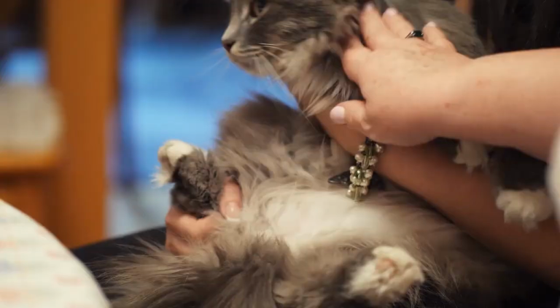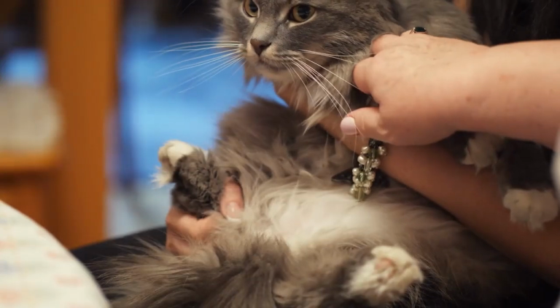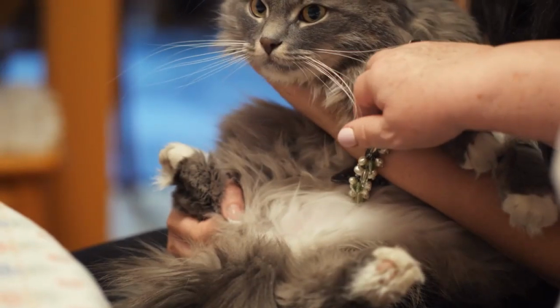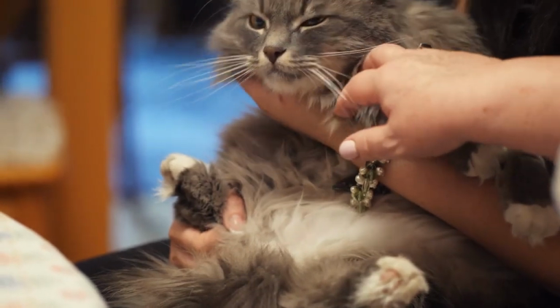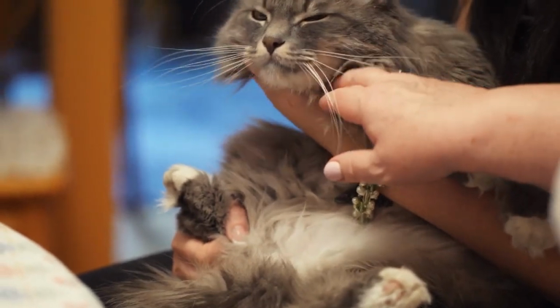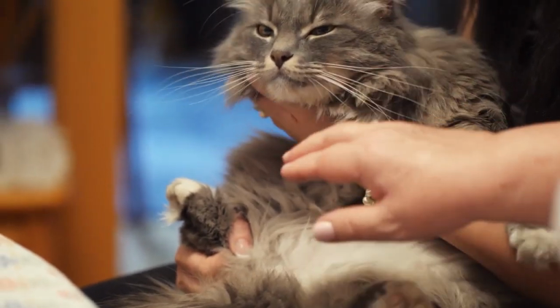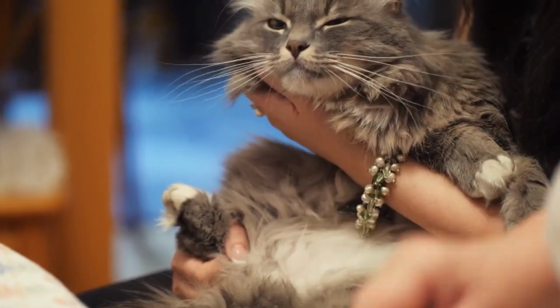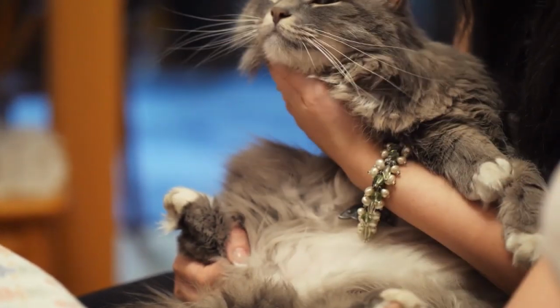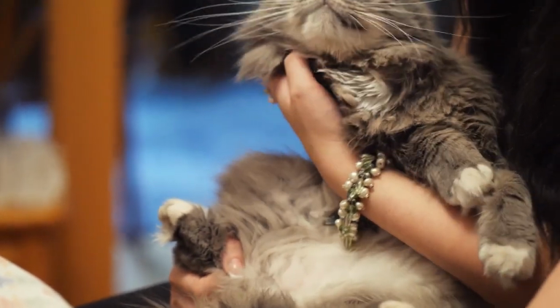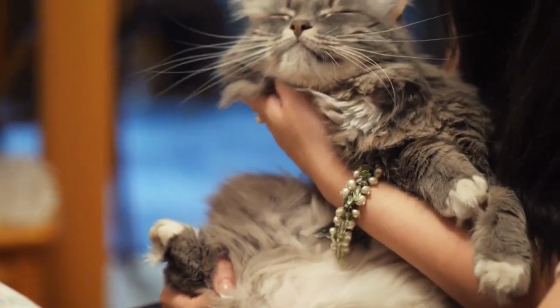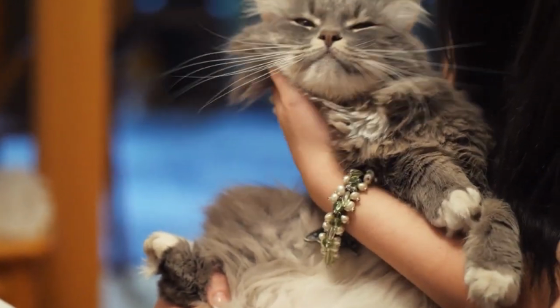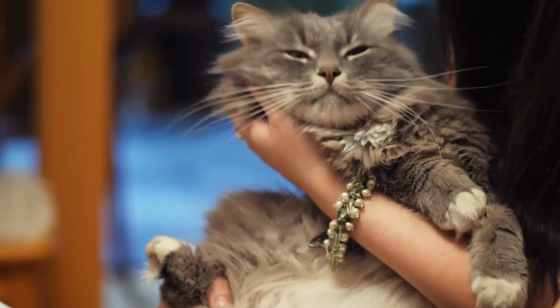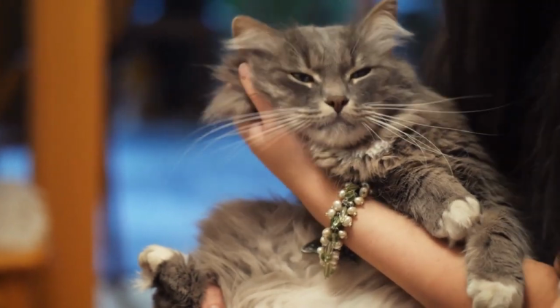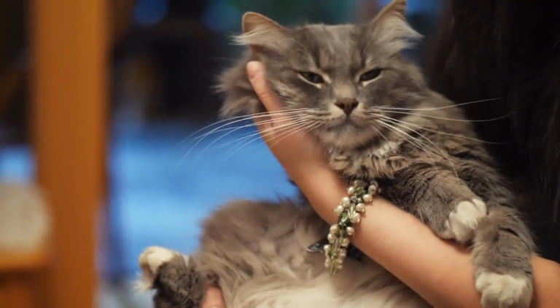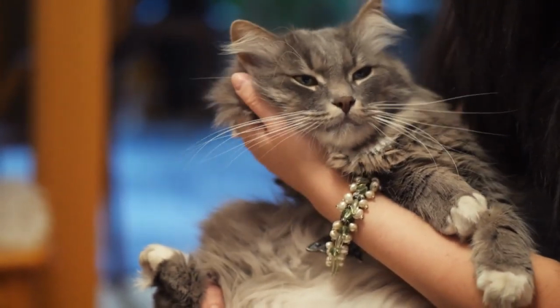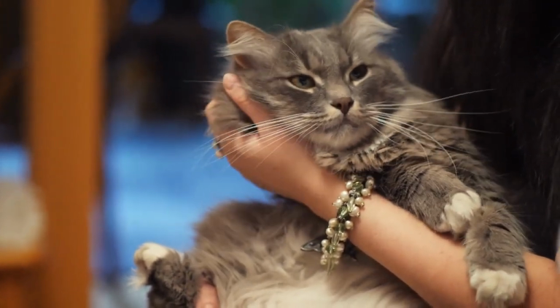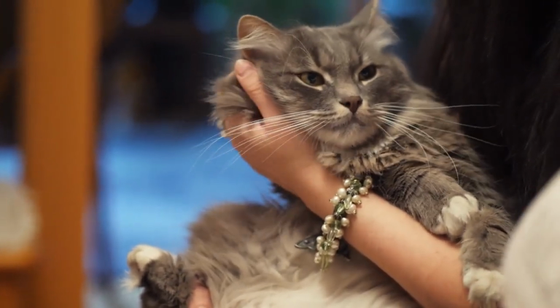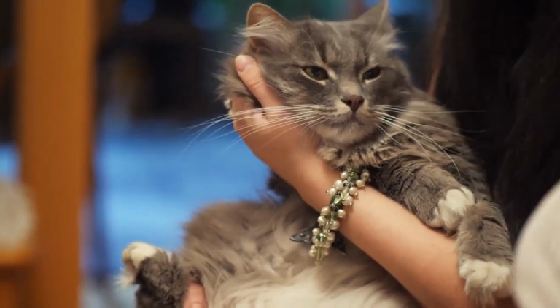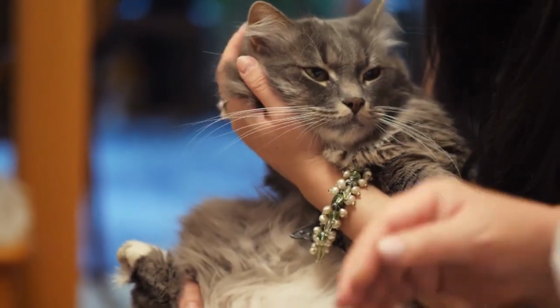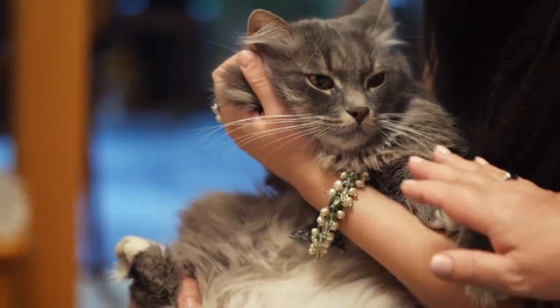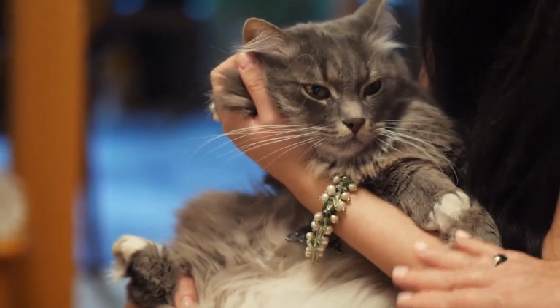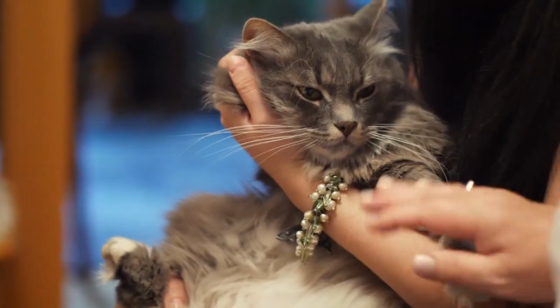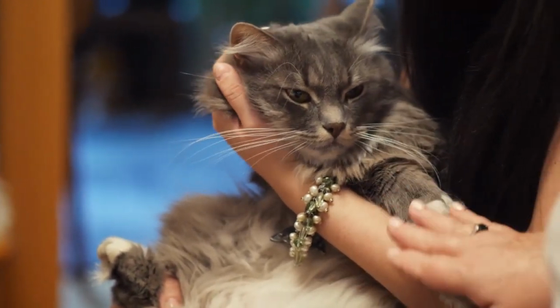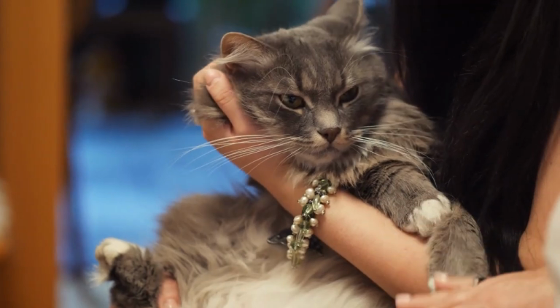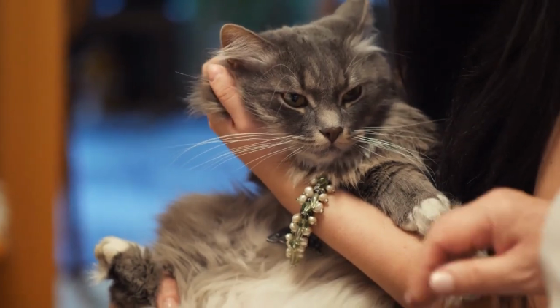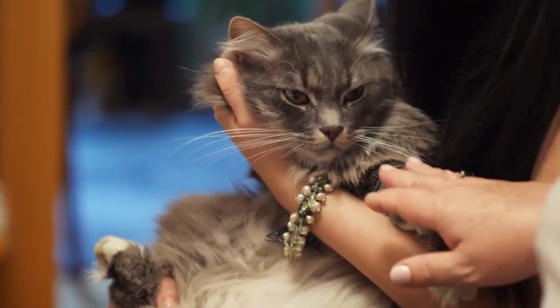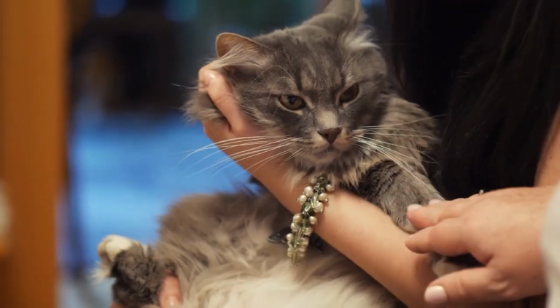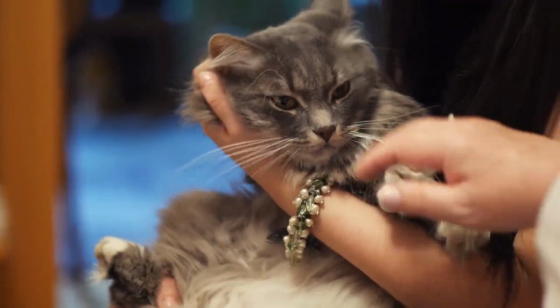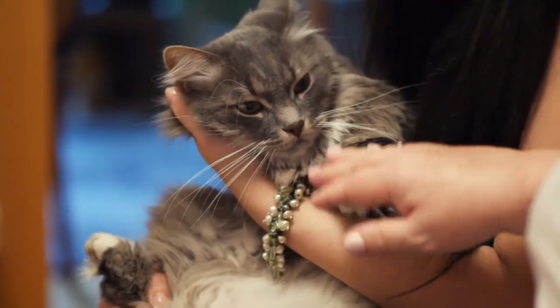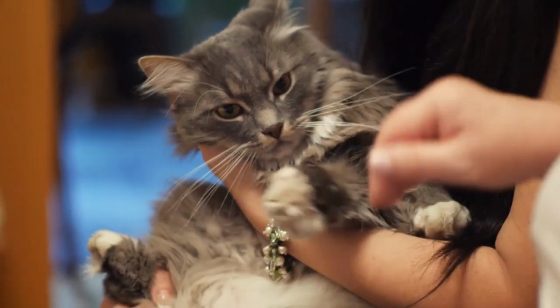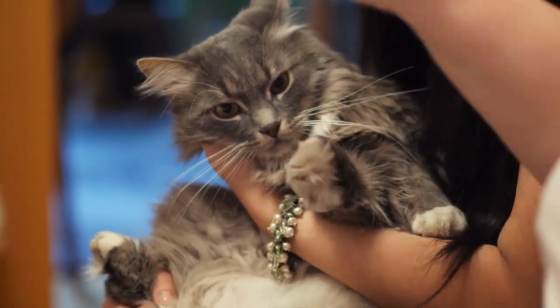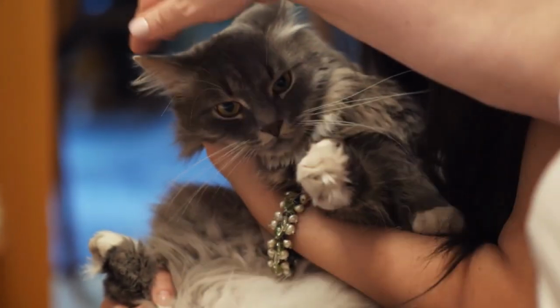Hello everyone, and welcome back to another video brought to you by SeniorCatWellness.com. In today's material, we'll be talking about some good old-fashioned ear hair. If you've ever wanted some ear hair content, today is indeed your lucky day.